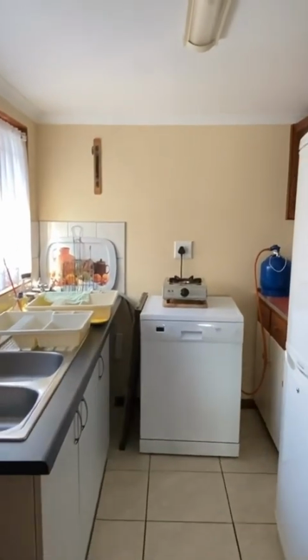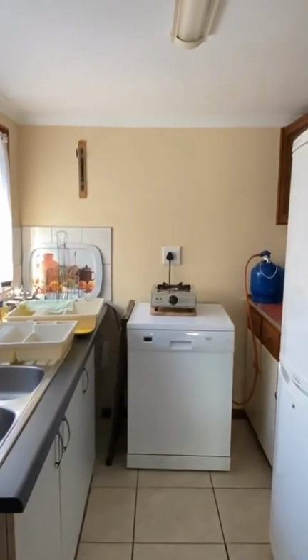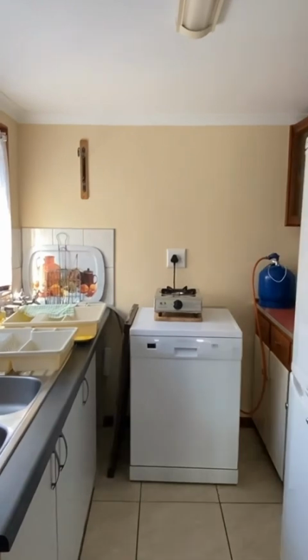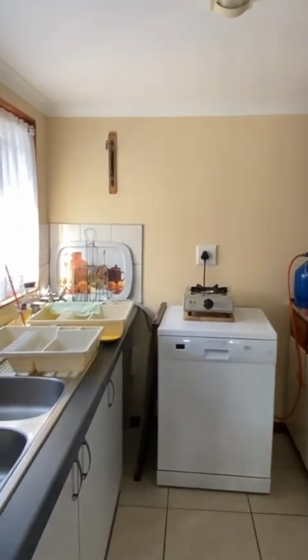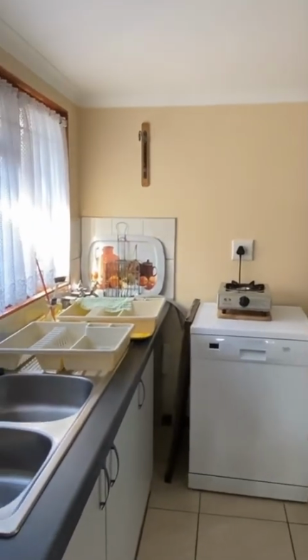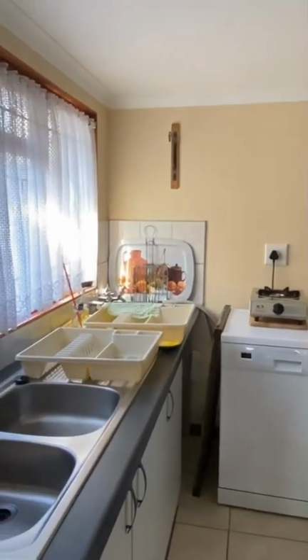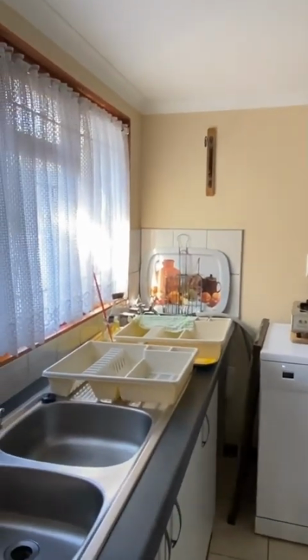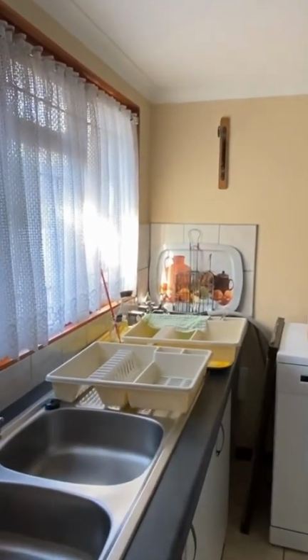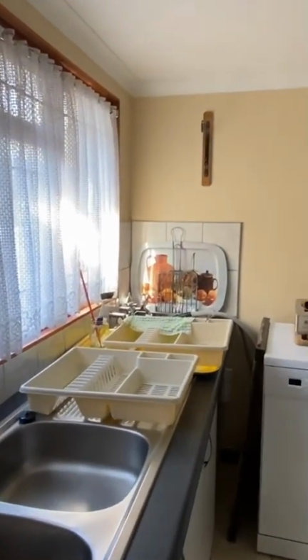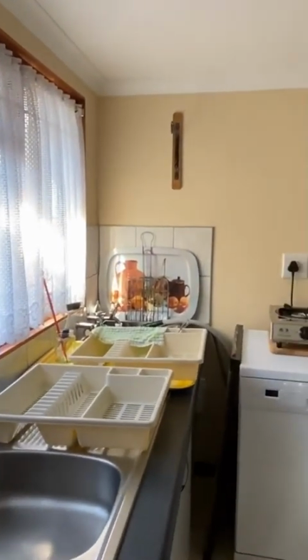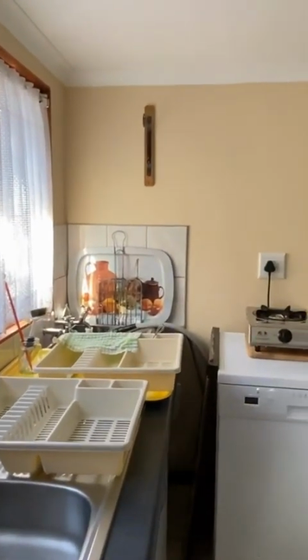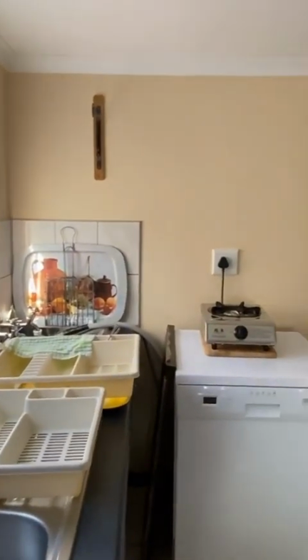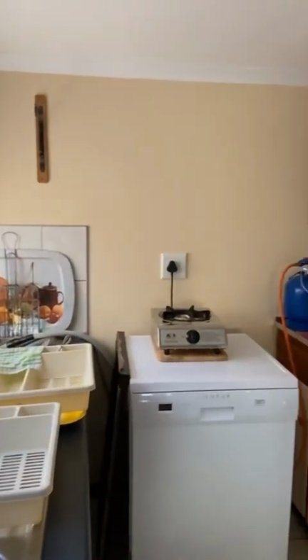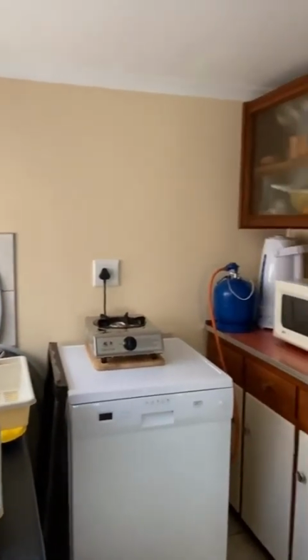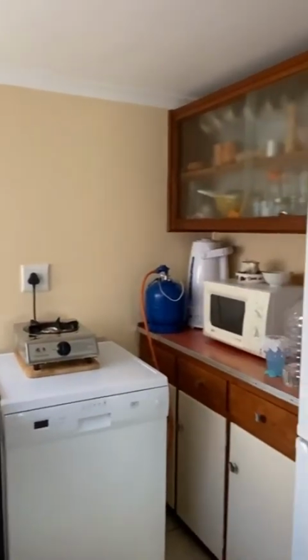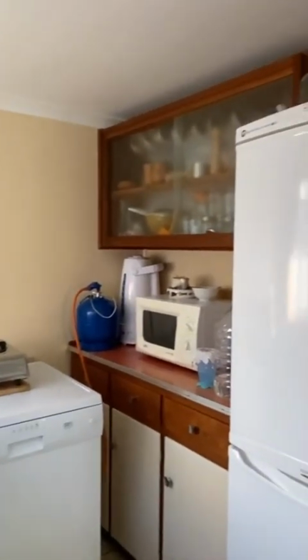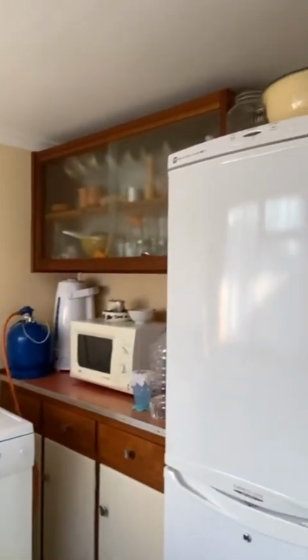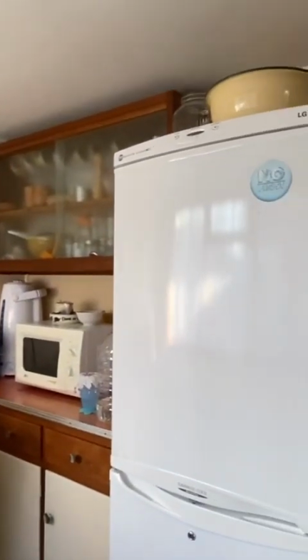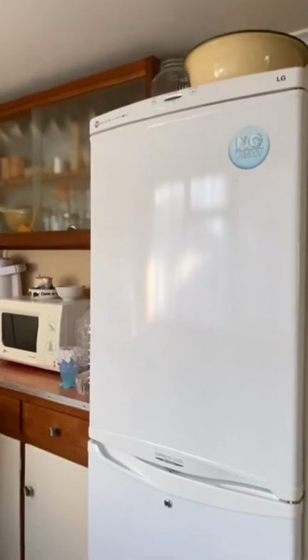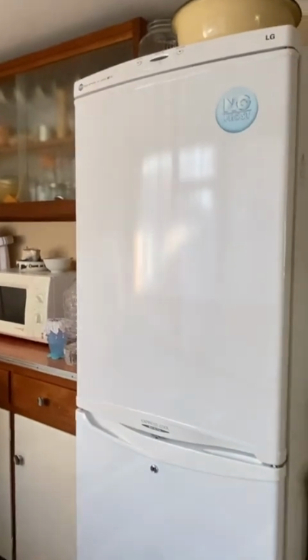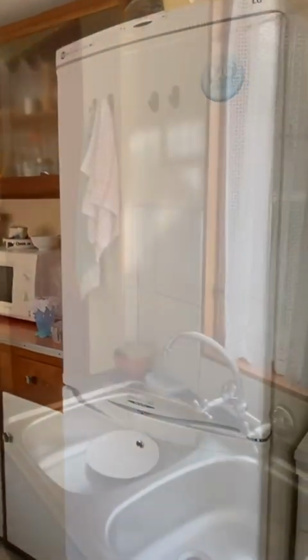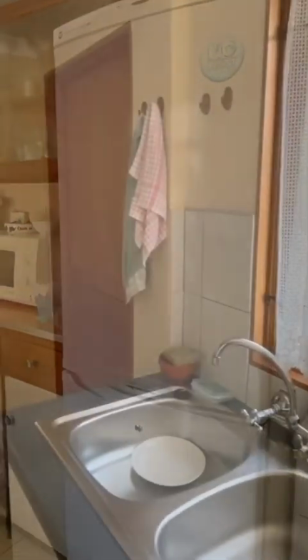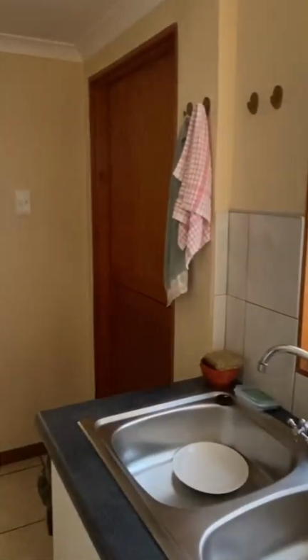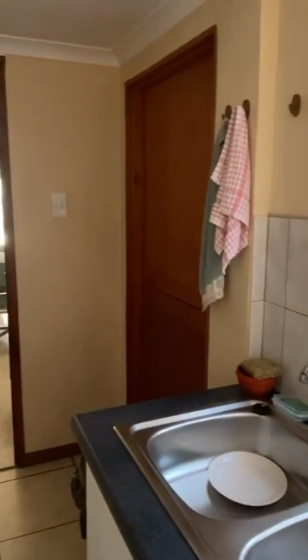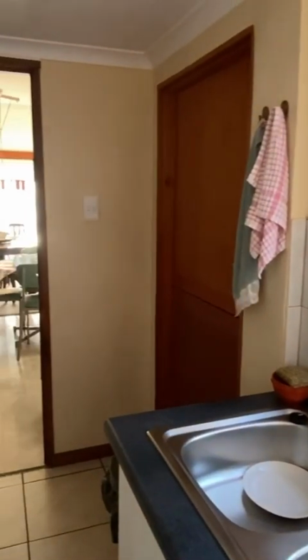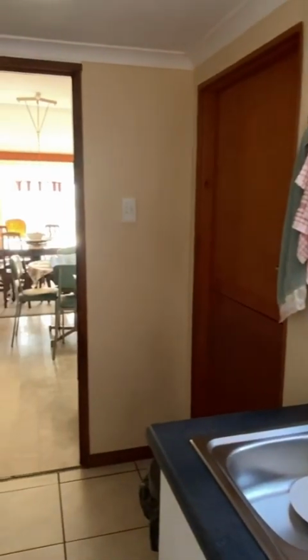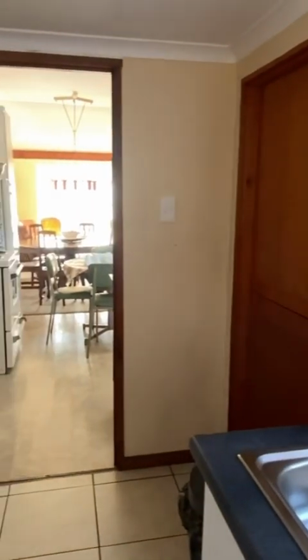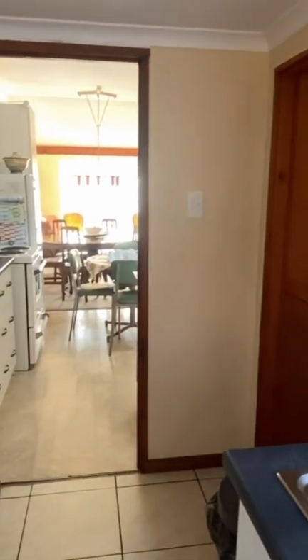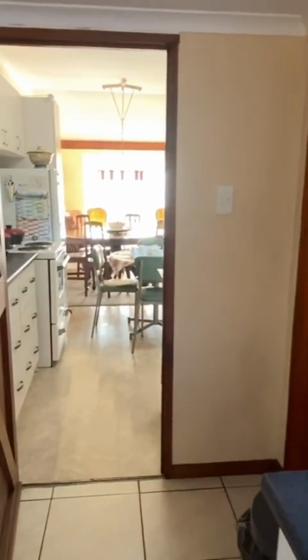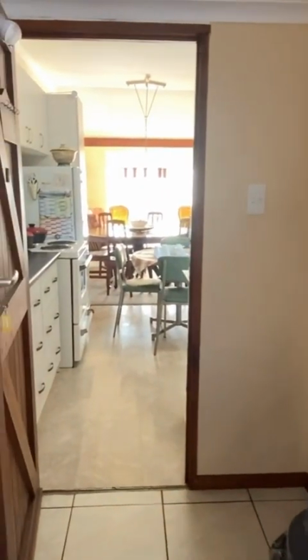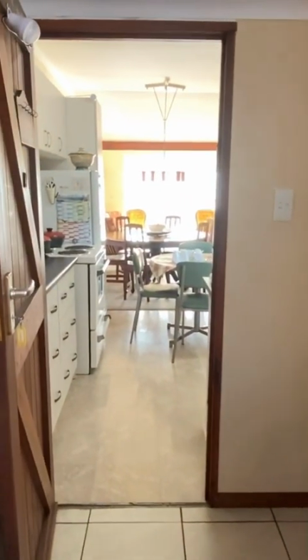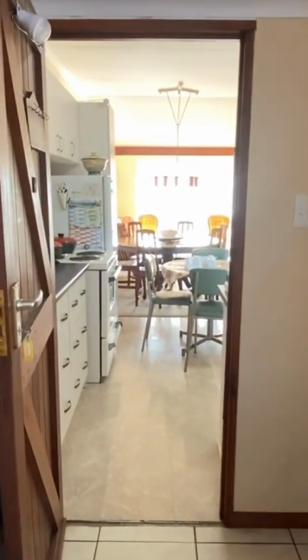In the scullery and laundry area, all of the cupboards on the right-hand side are loose-standing, so they can be removed and there'll be plenty of space for washing machines and tumble dryers.